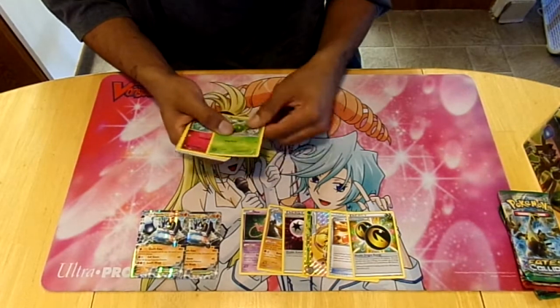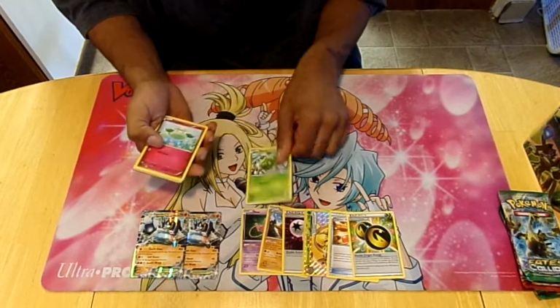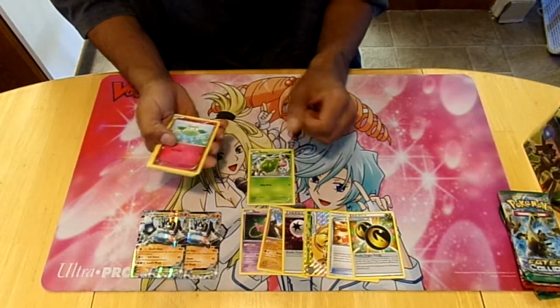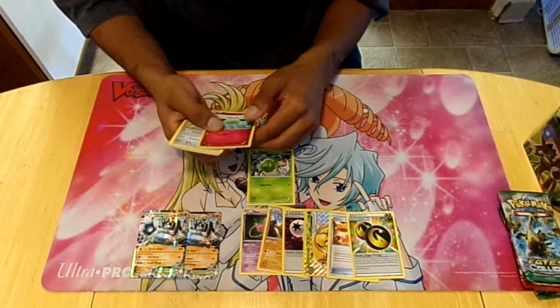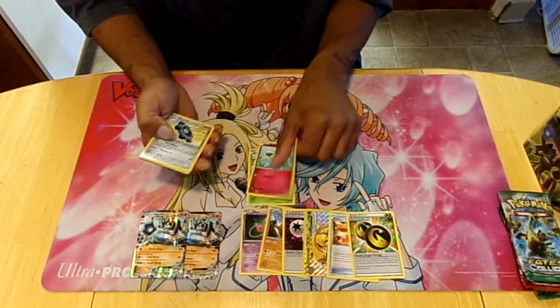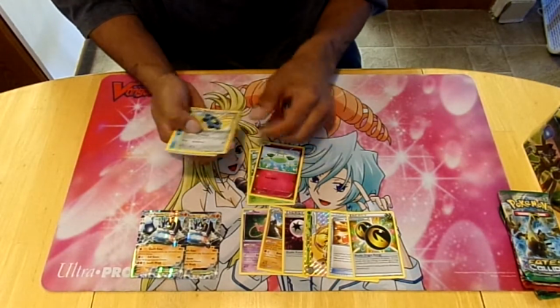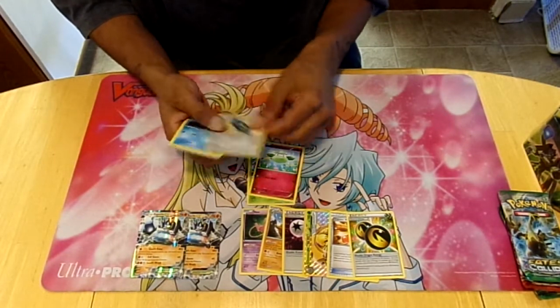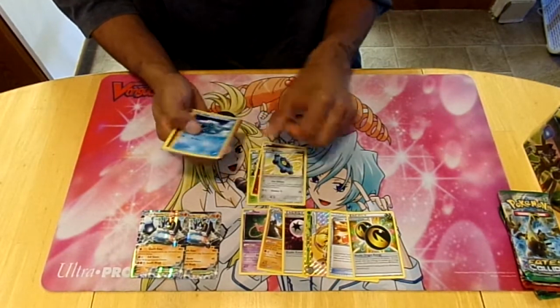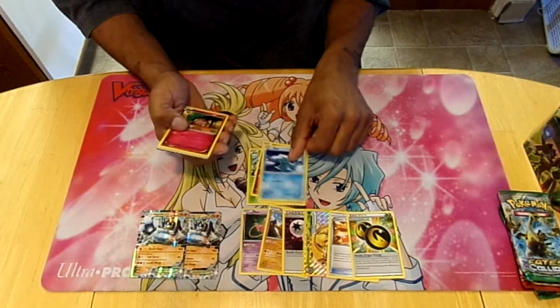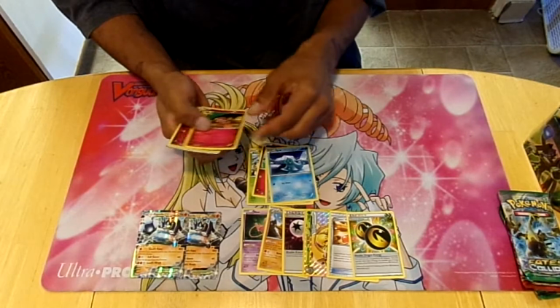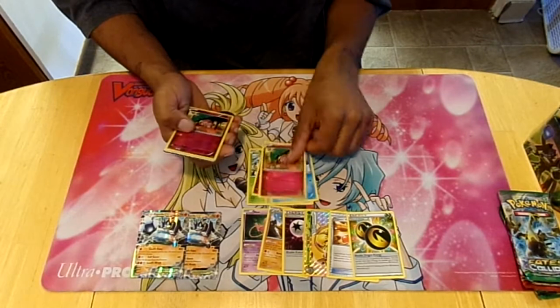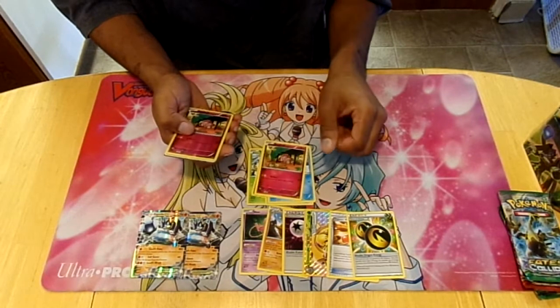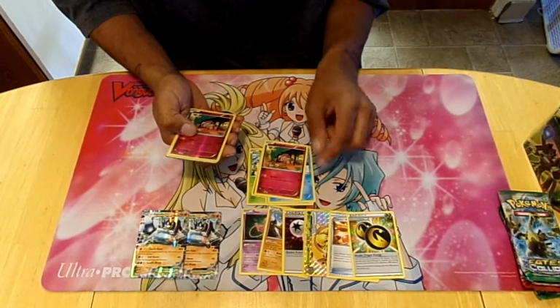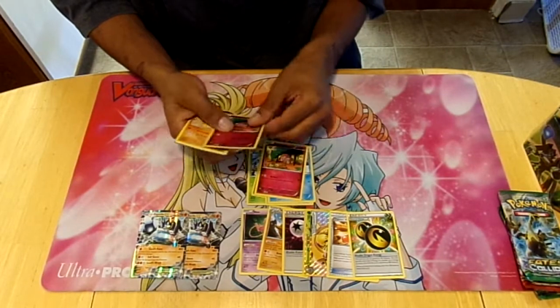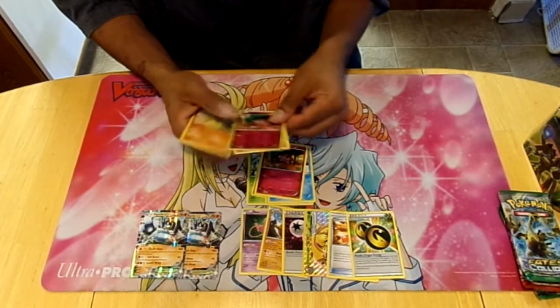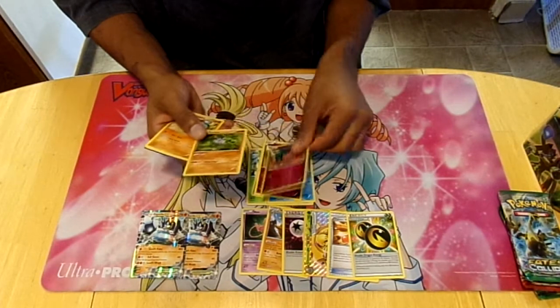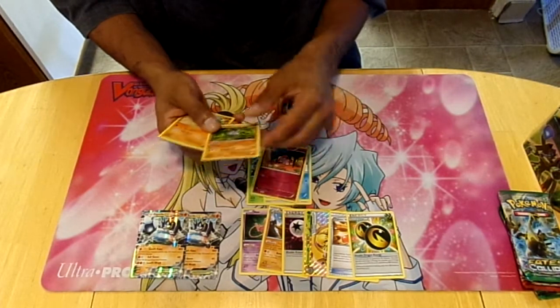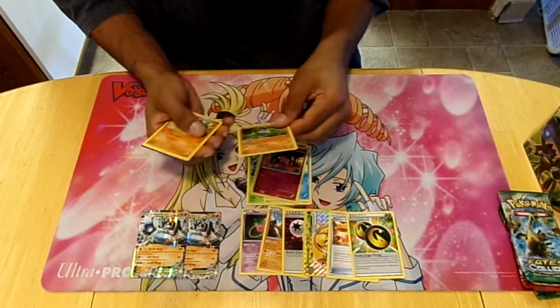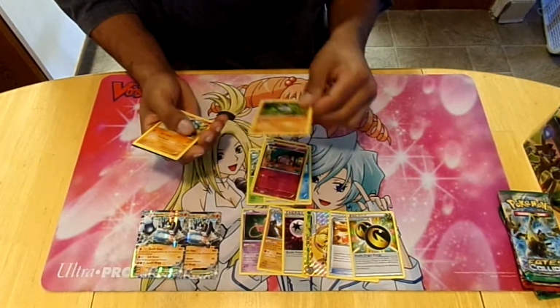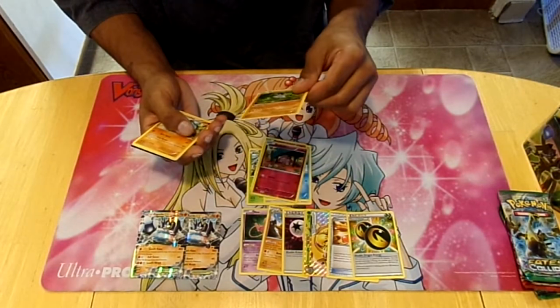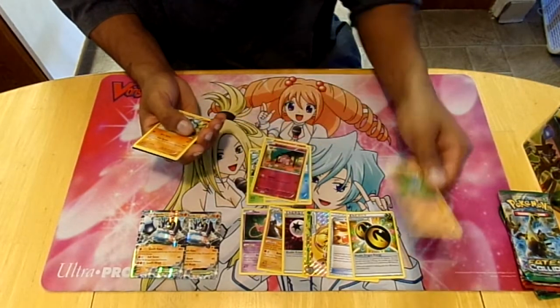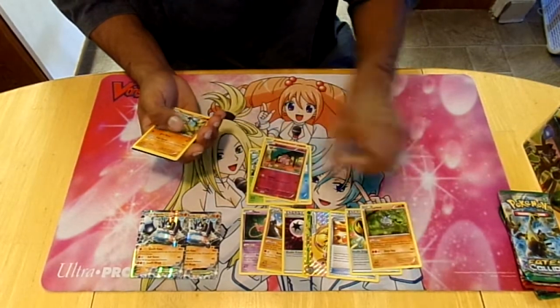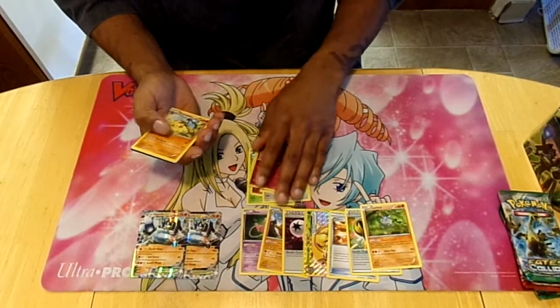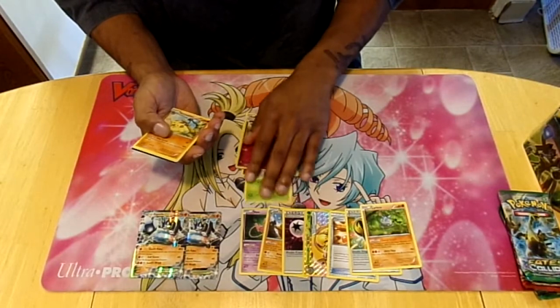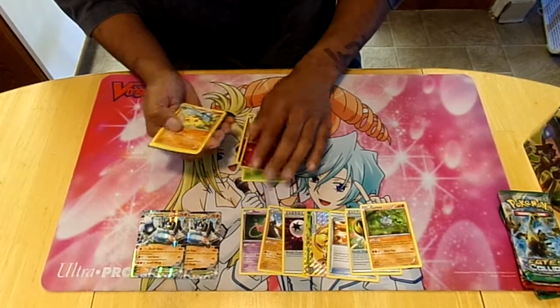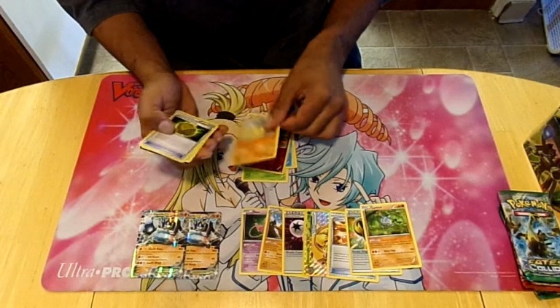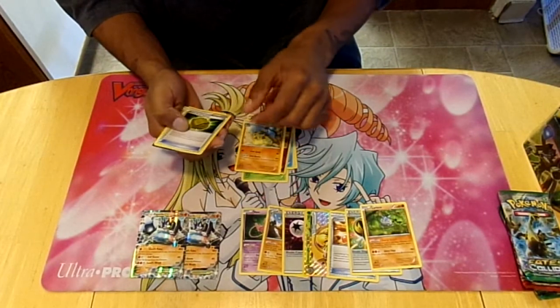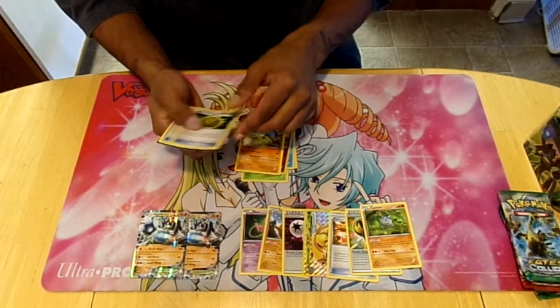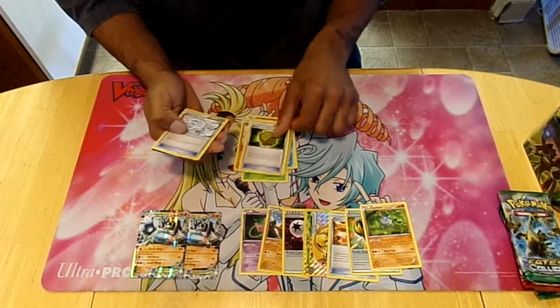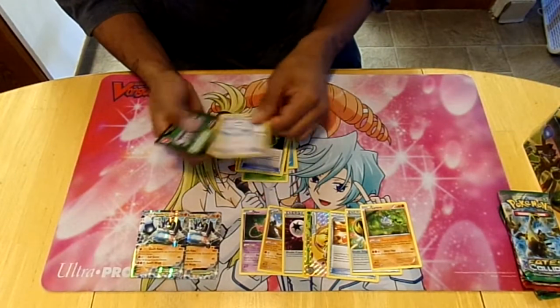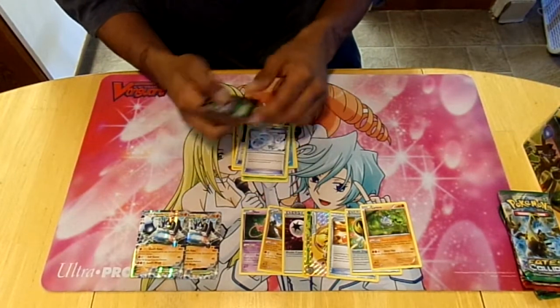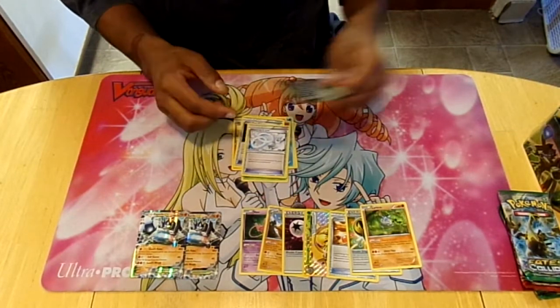Next pack: Burmy, Cottonee, Bronzor, Seel, Snubble — double Snubble, that's awesome — Carbink rare, Wormadam, Dome Fossil, Aerodactyl Spirit Link.